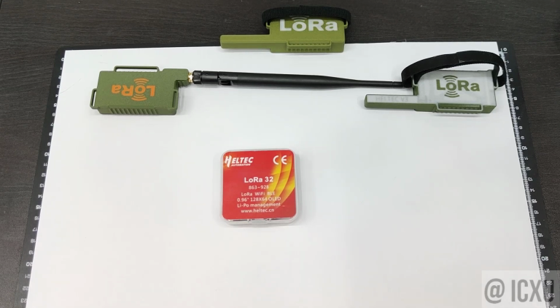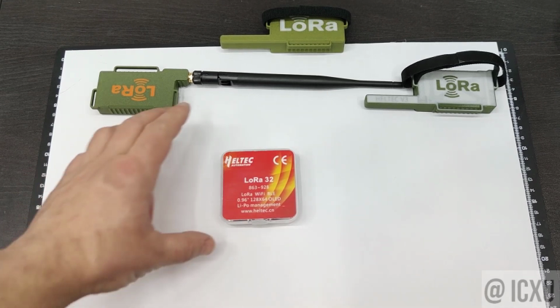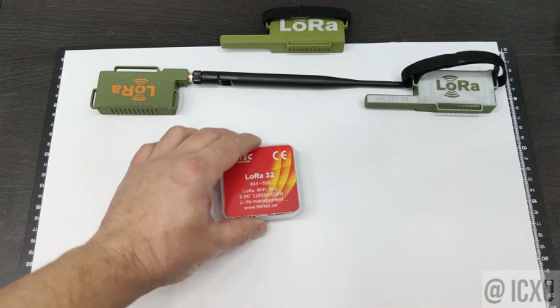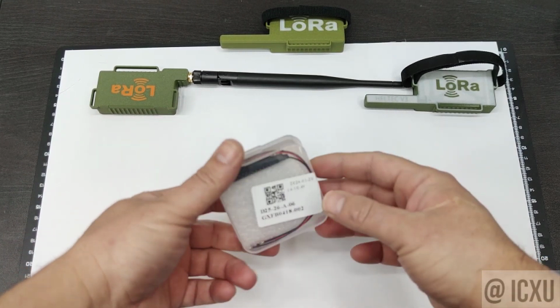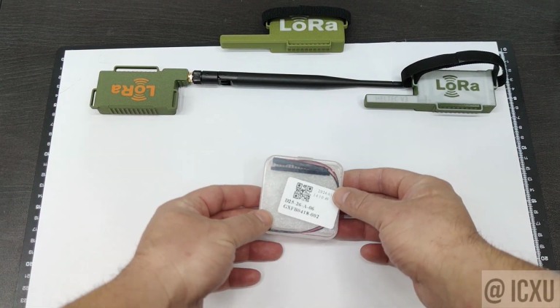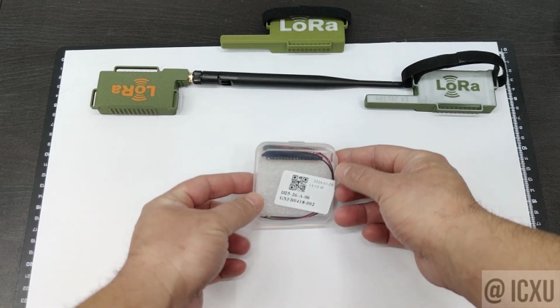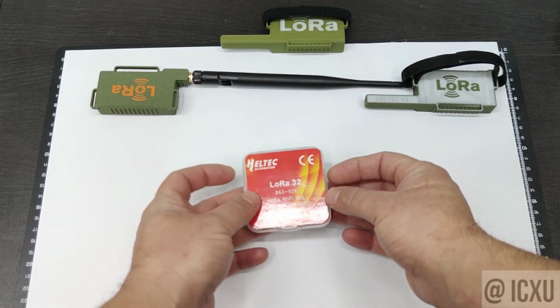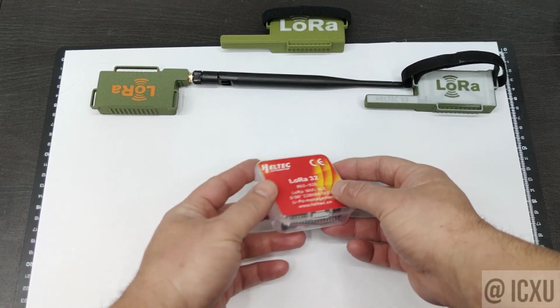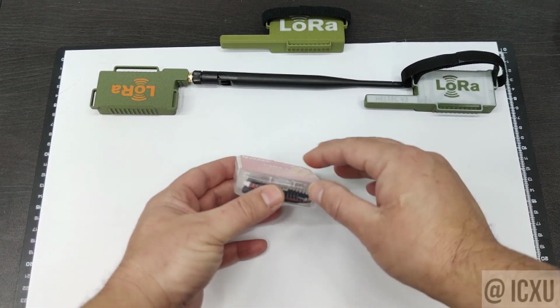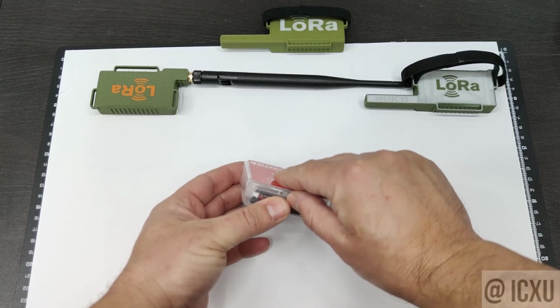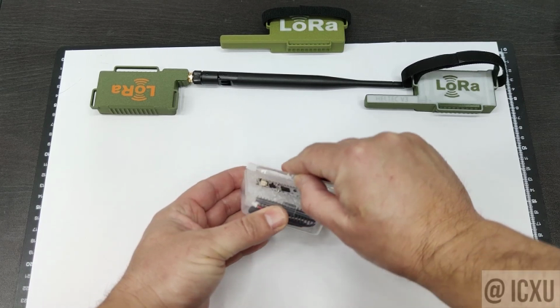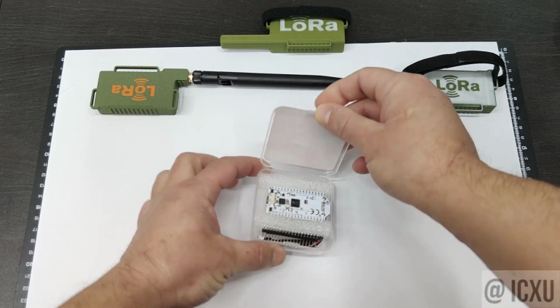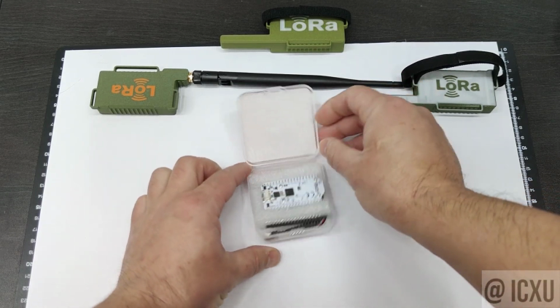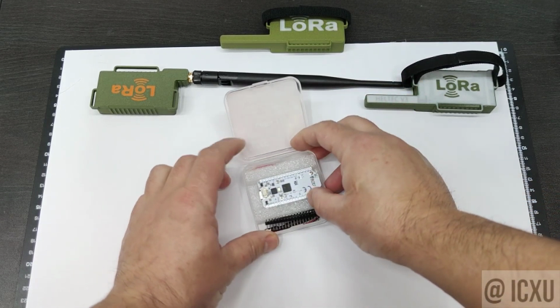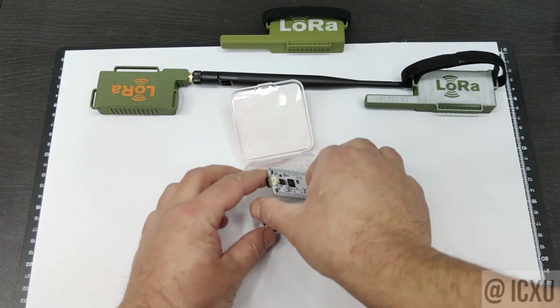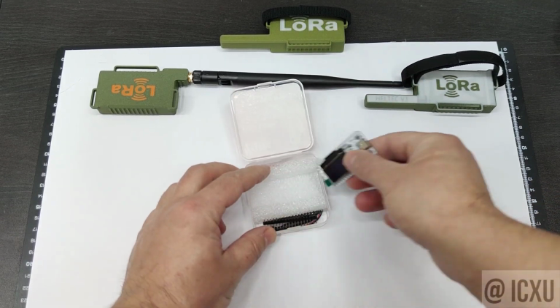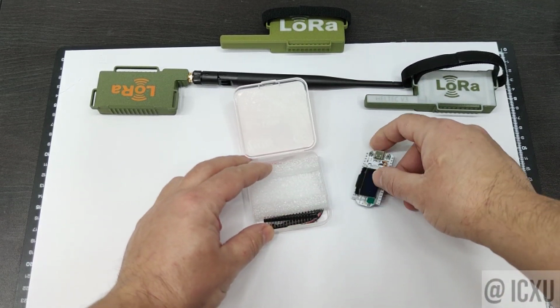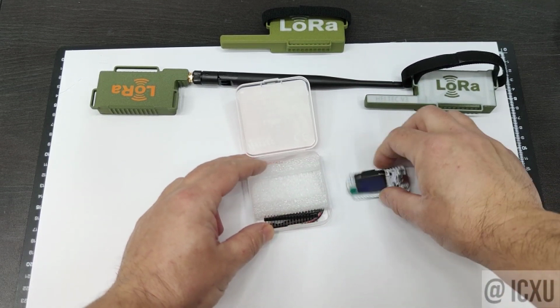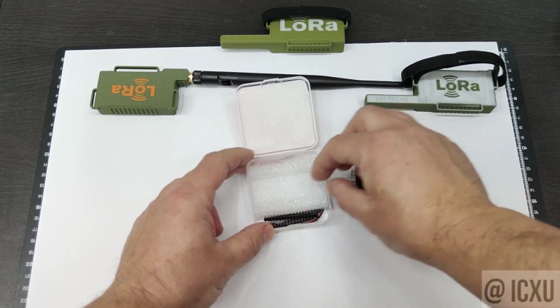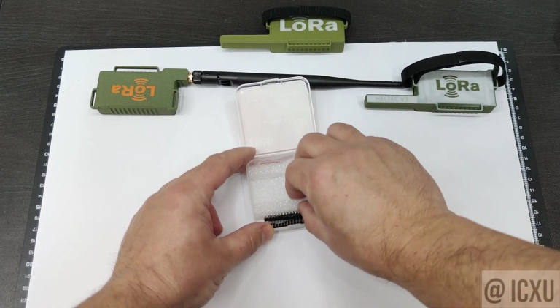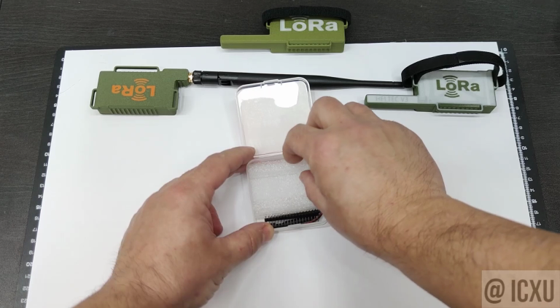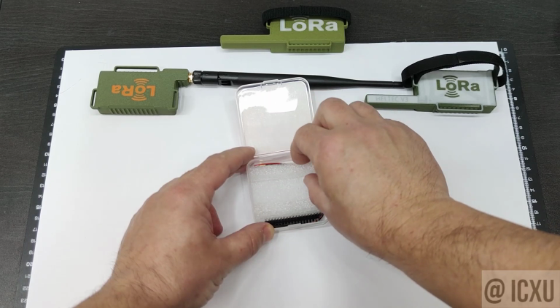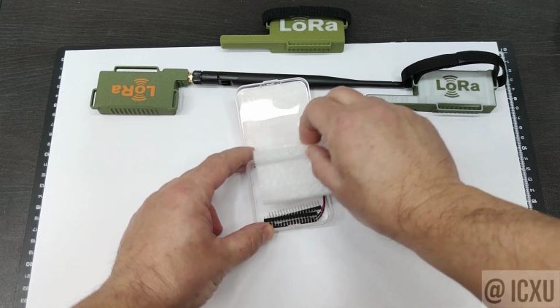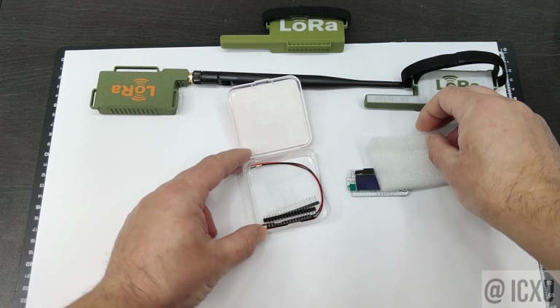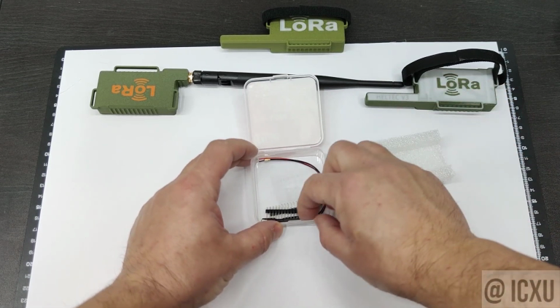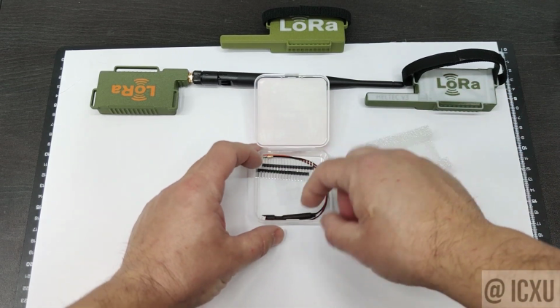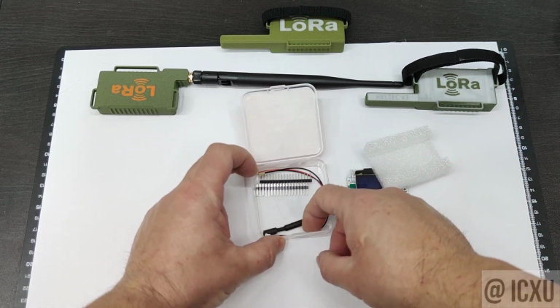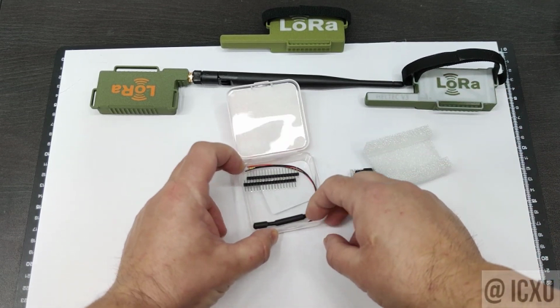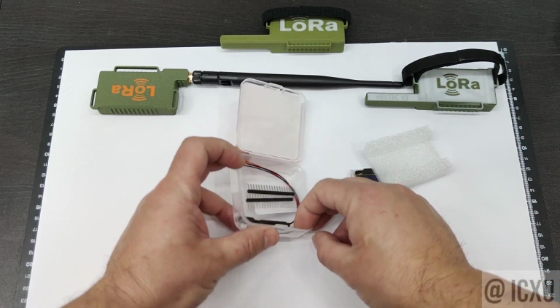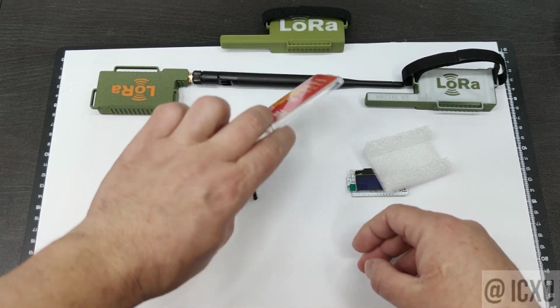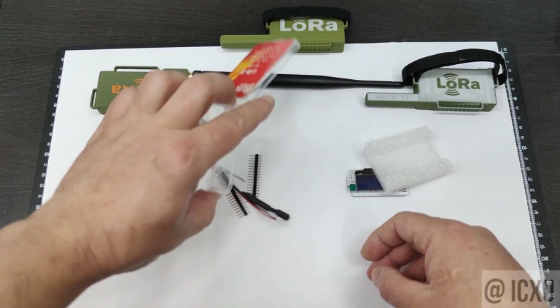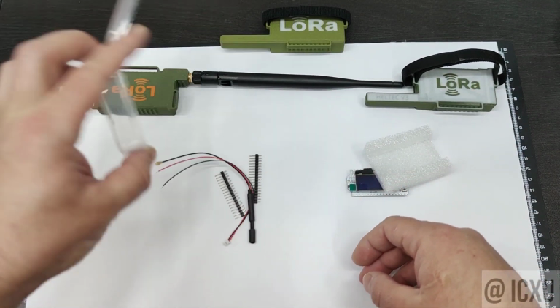Hello Makers! Today, we're diving into a creative project inspired by the Heltec V3 kit — that nifty LoRa IoT development board with Wi-Fi, BLE, and an OLED display, mainly used for Meshtastic.